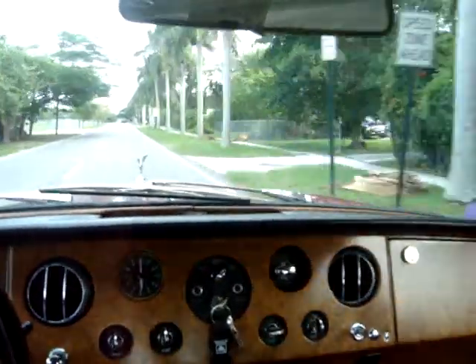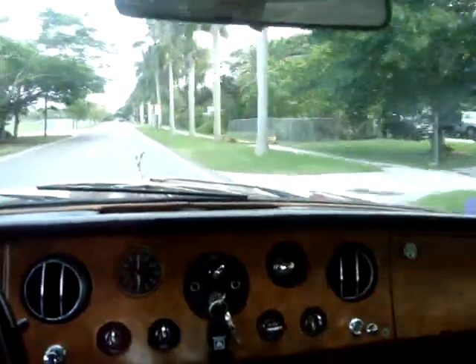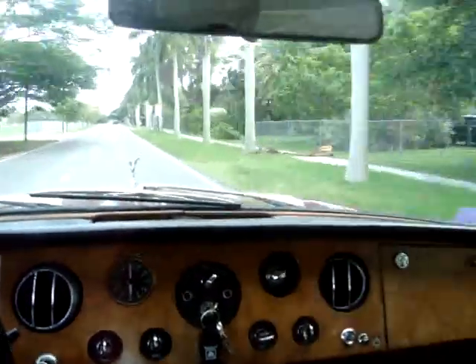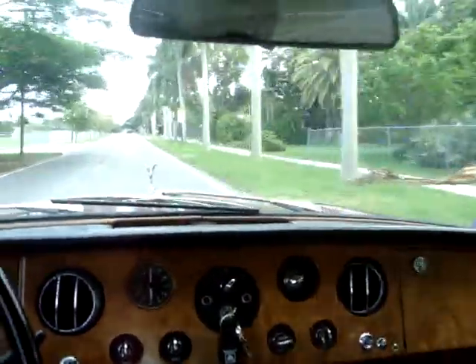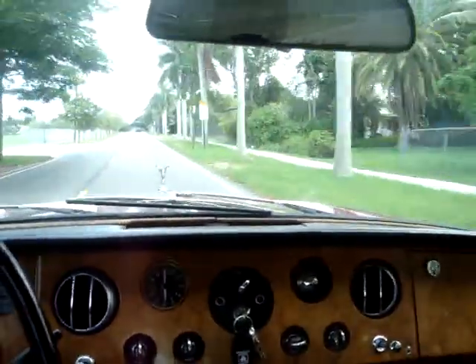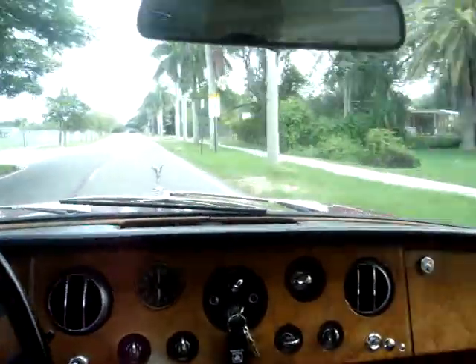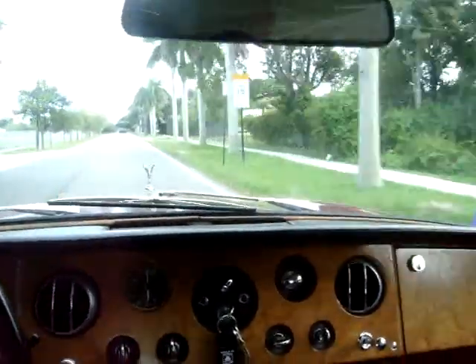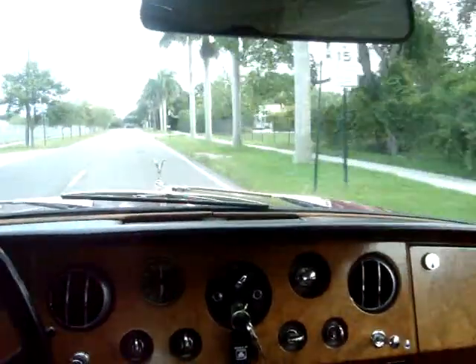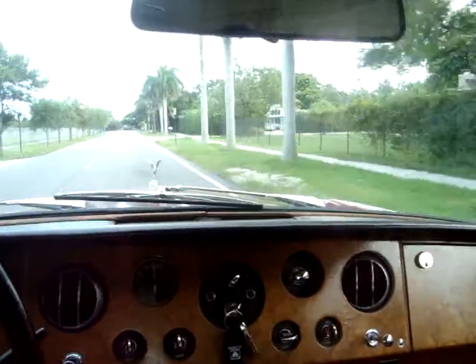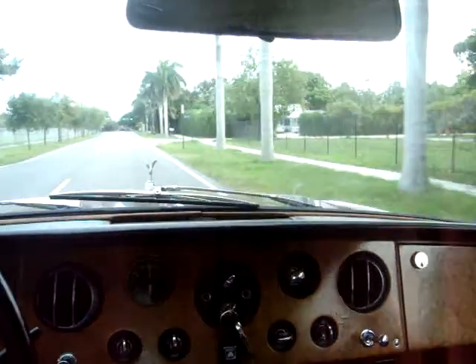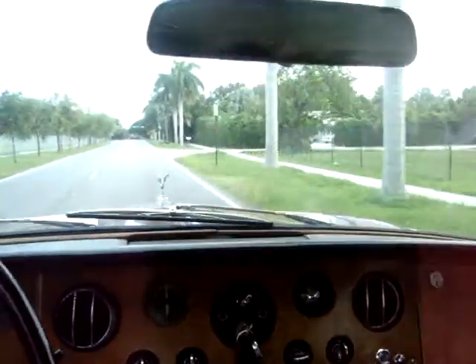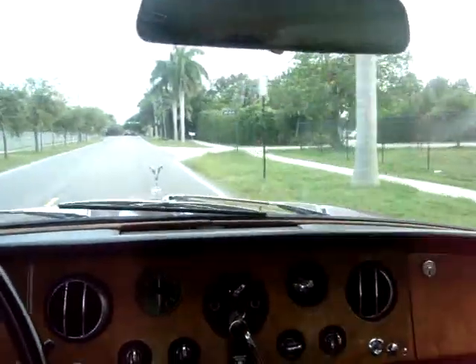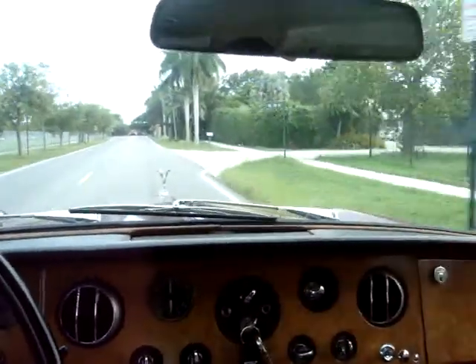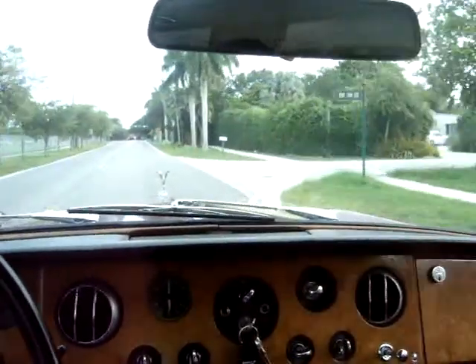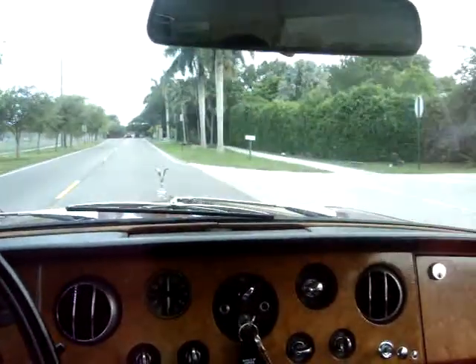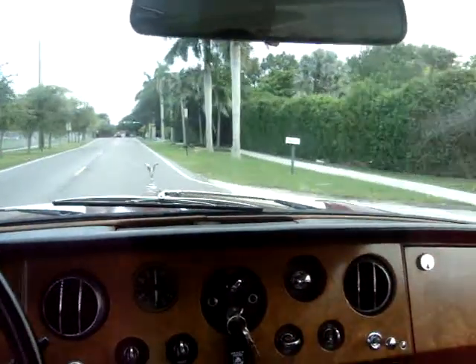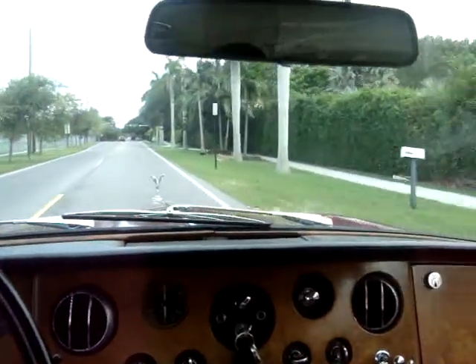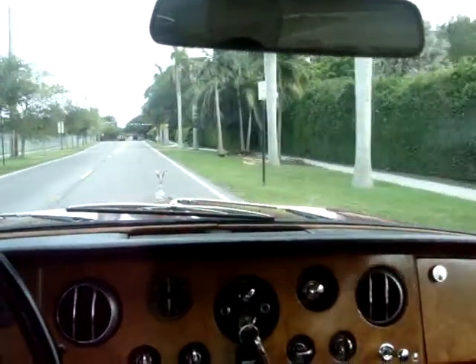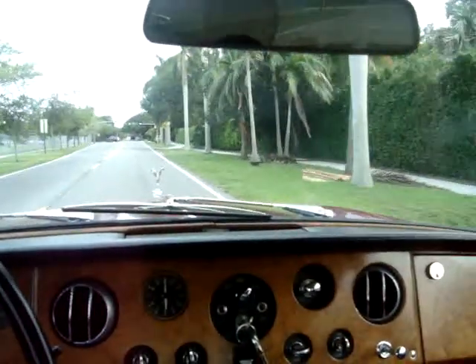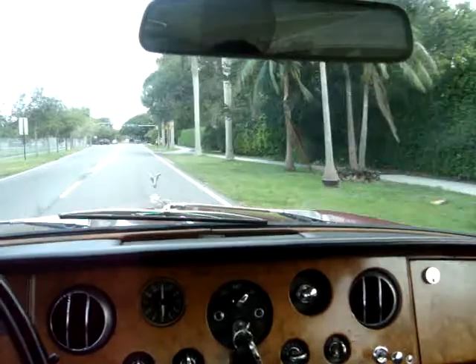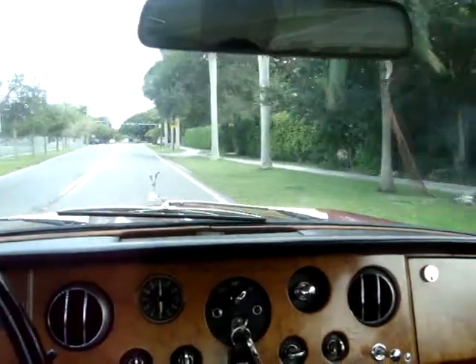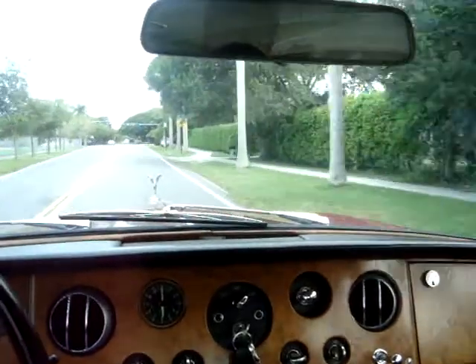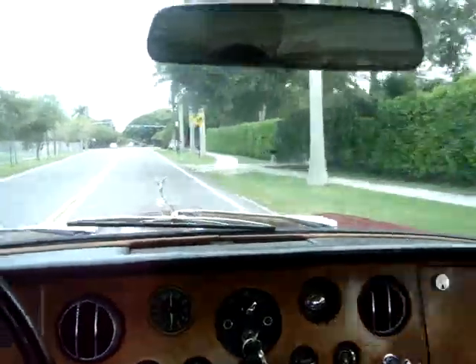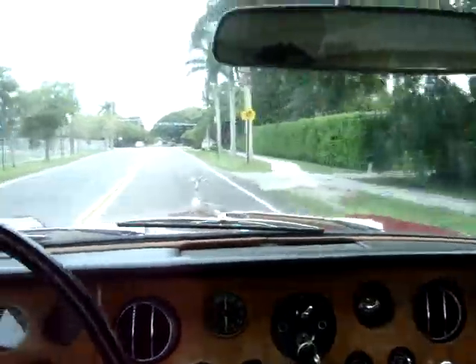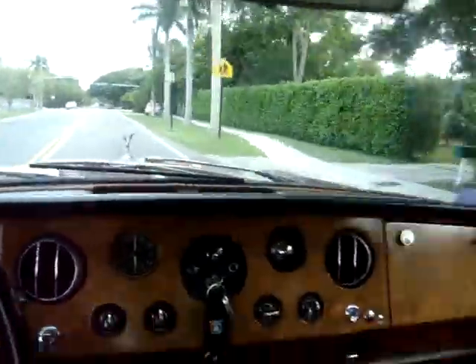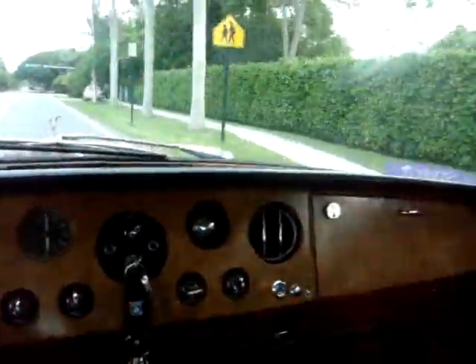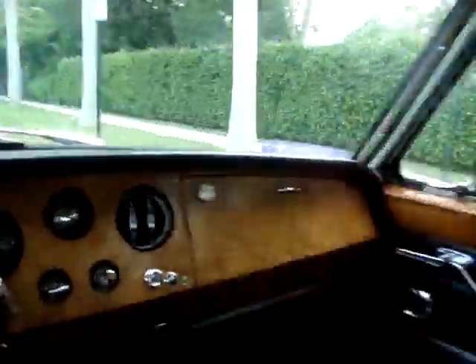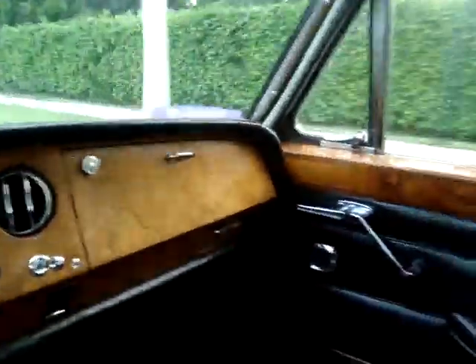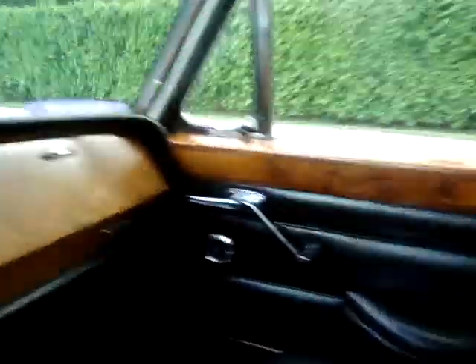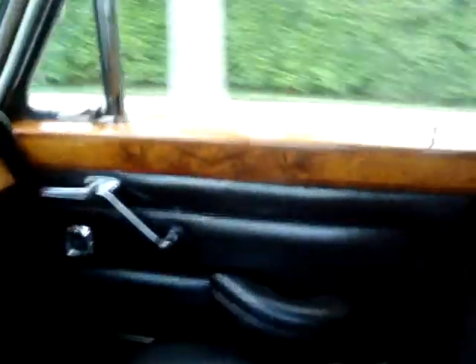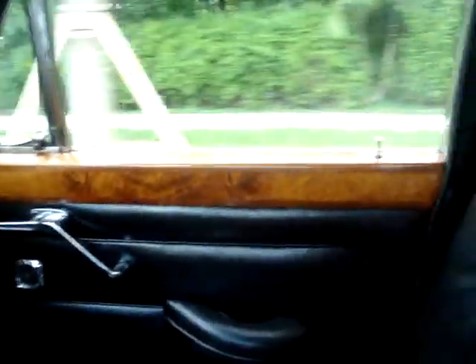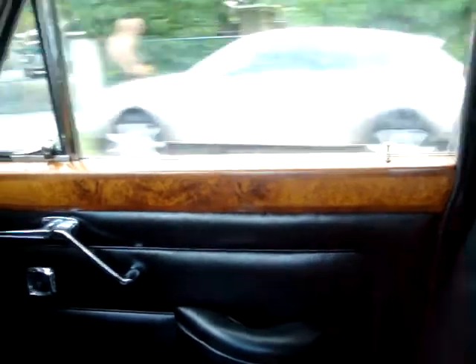Hello, we're just going for a little cruise in a Rolls-Royce. This is a 1967 Rolls-Royce Silver Shadow. It's a four-door sedan and it's absolutely gorgeous. You can see the woodwork — it's beautiful in this car.